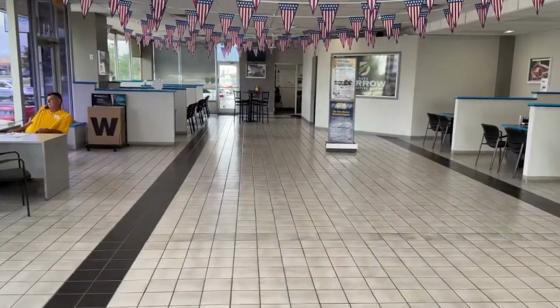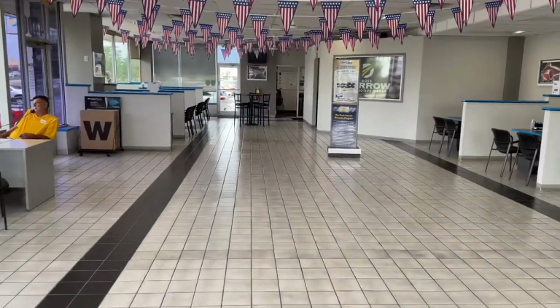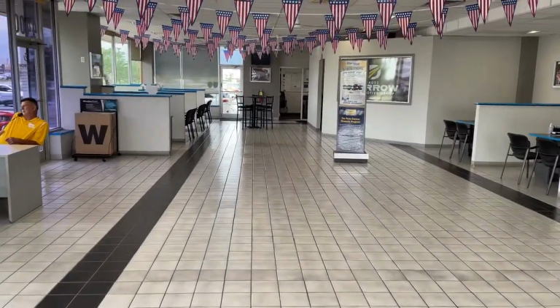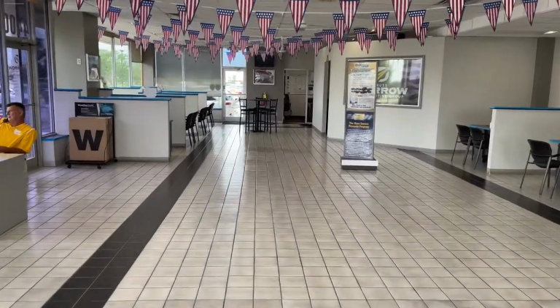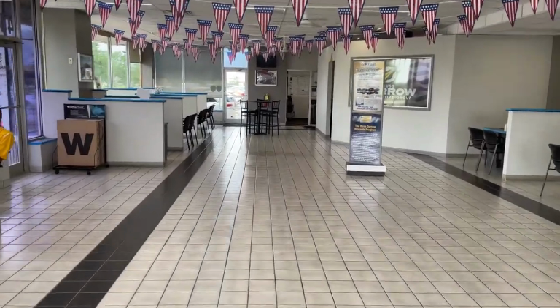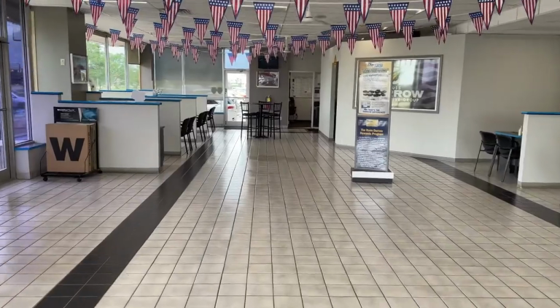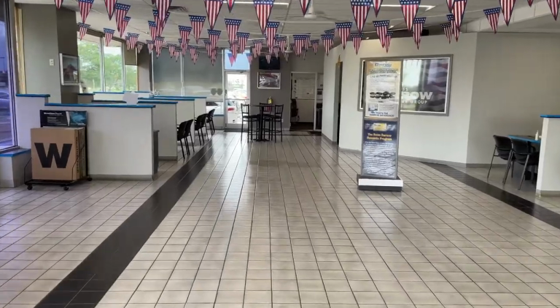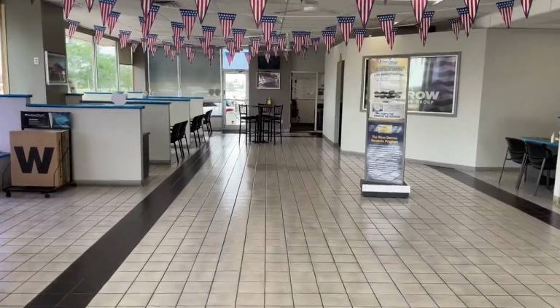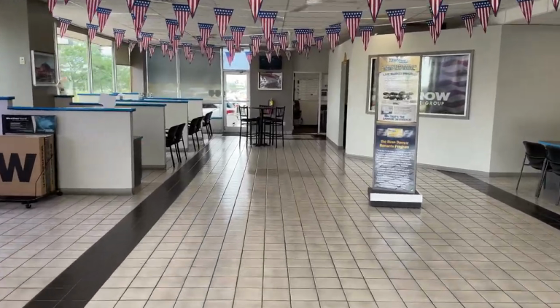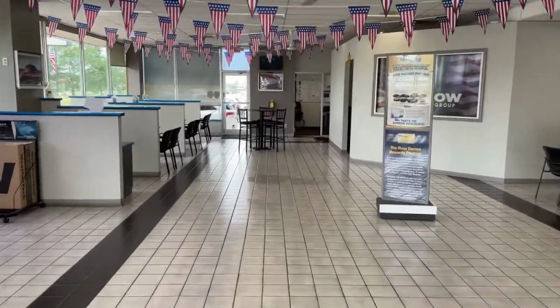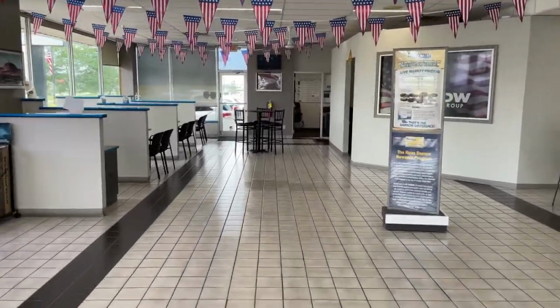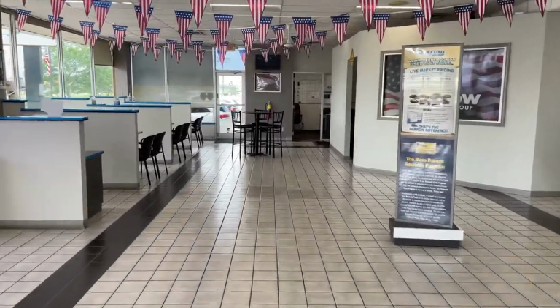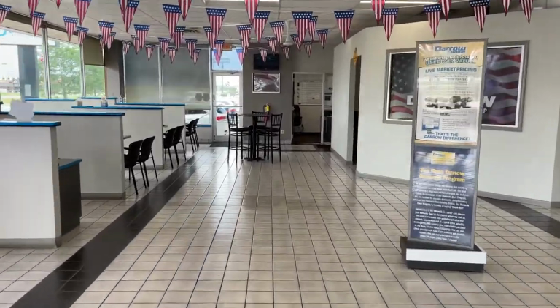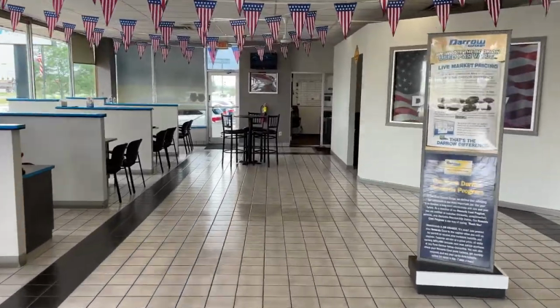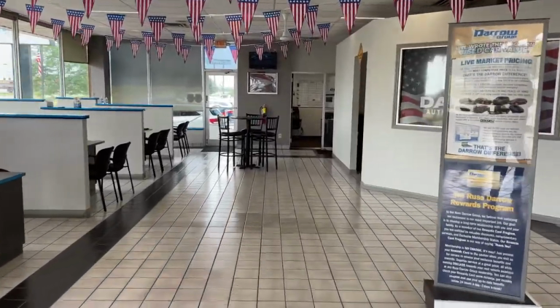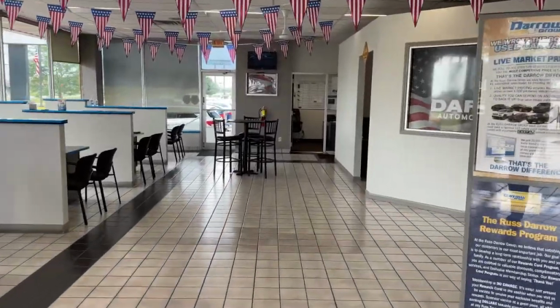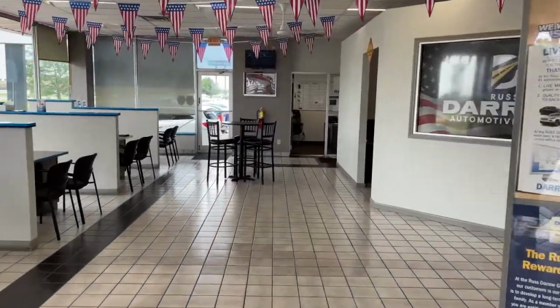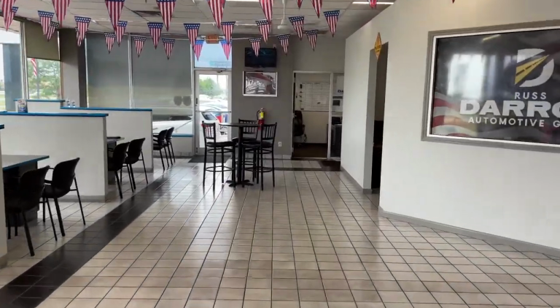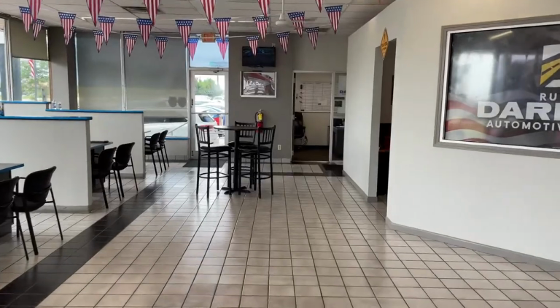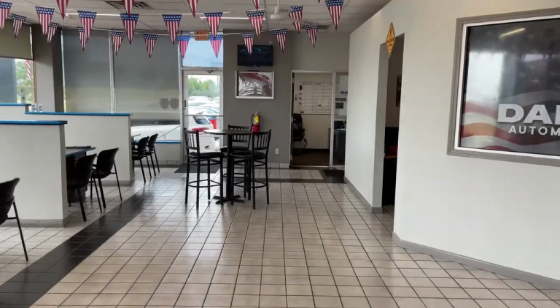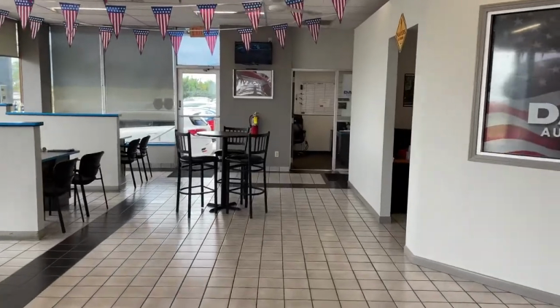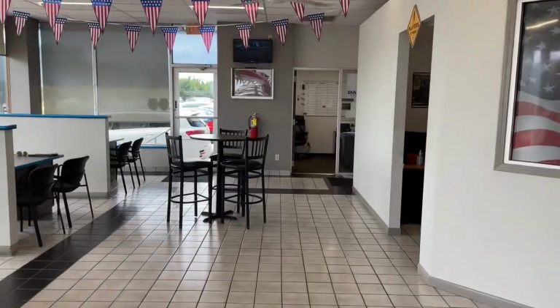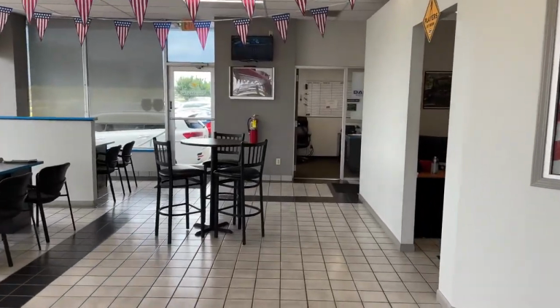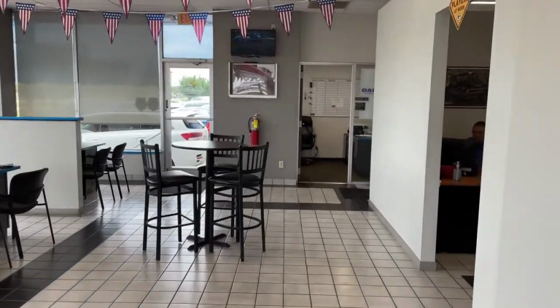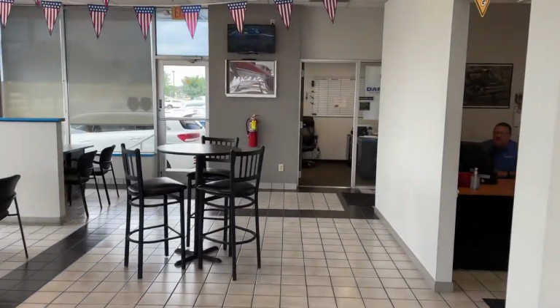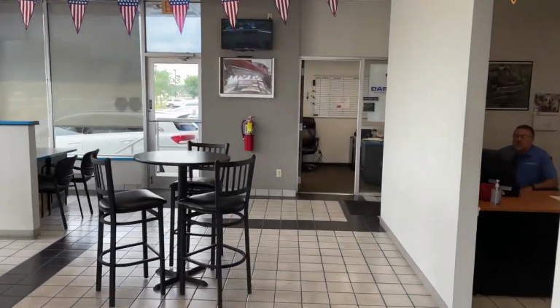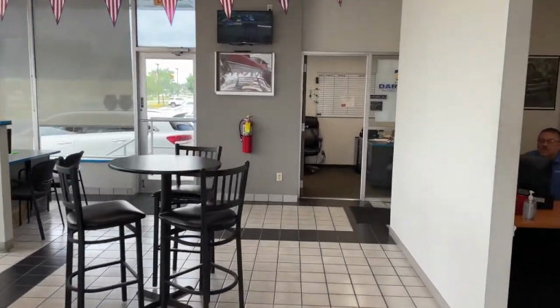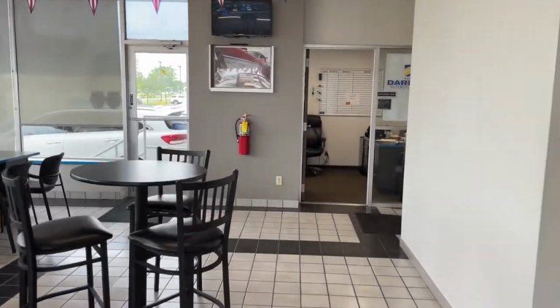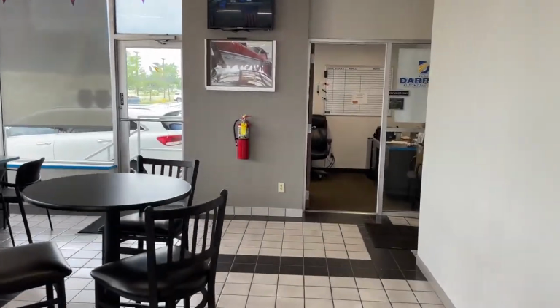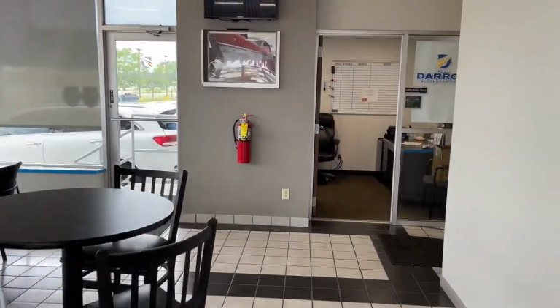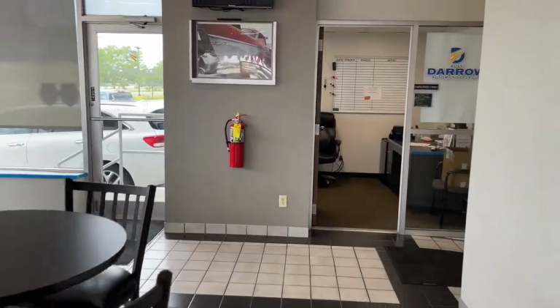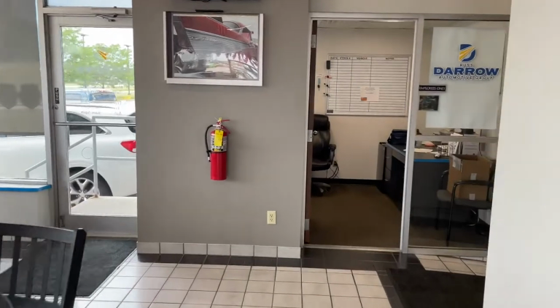Step inside the front door and you'll see the desks where our experienced sales team members sit. They'll greet you warmly, and any of them will be more than happy to help you with your next vehicle purchase or answer any questions you may have.